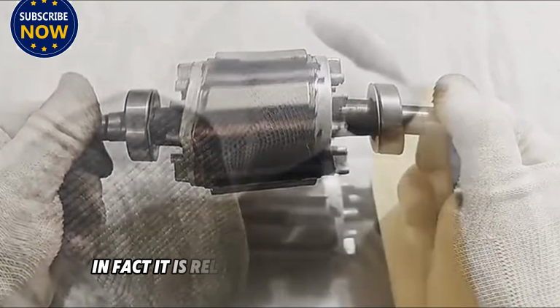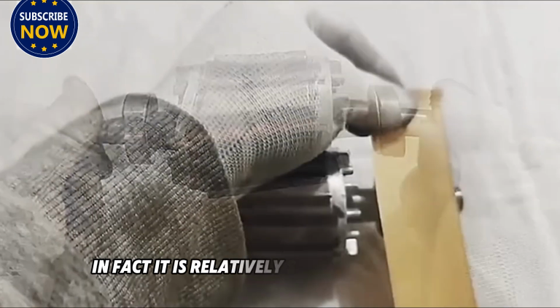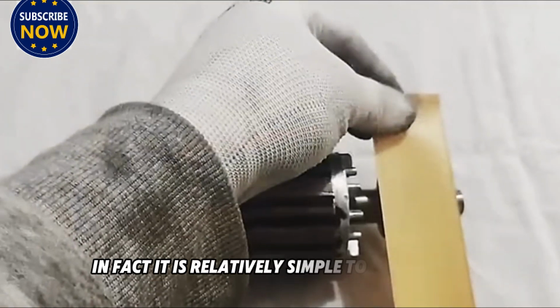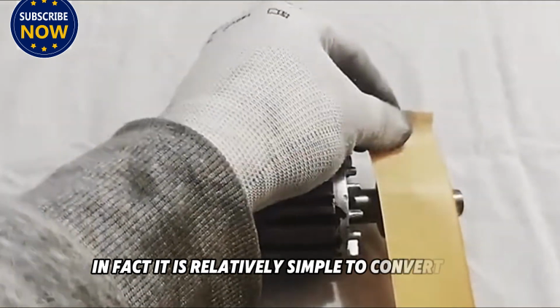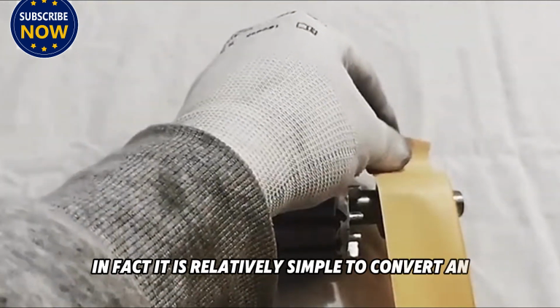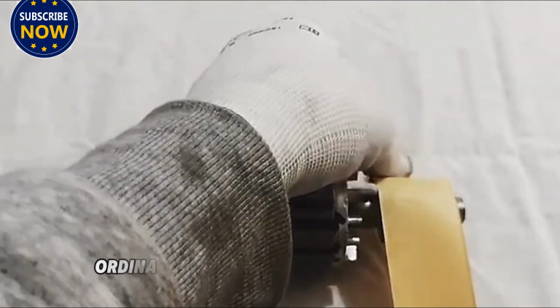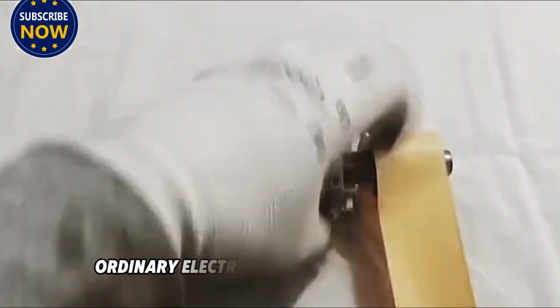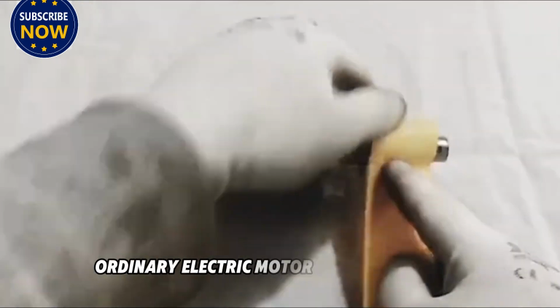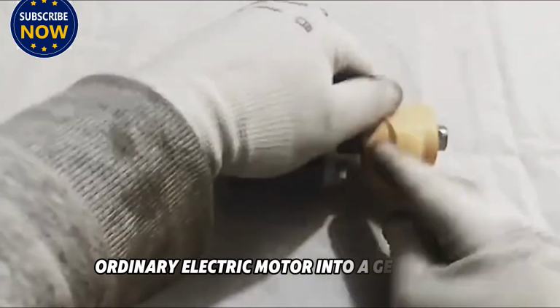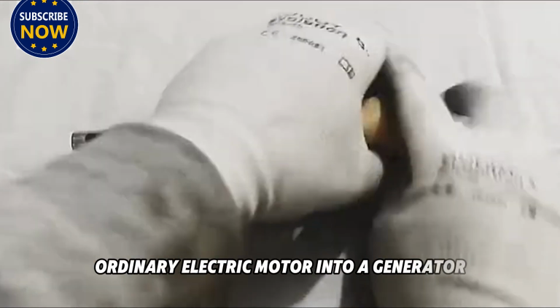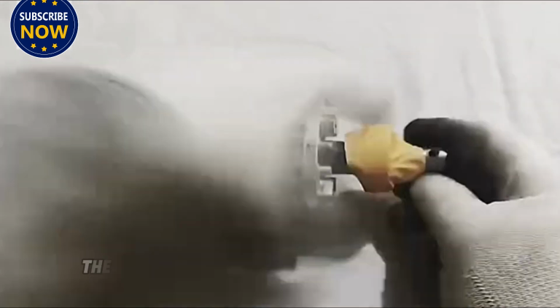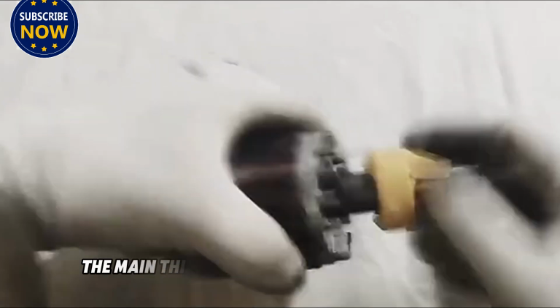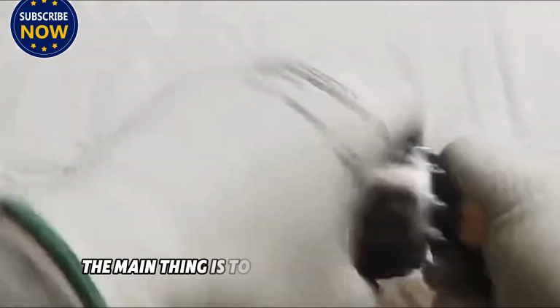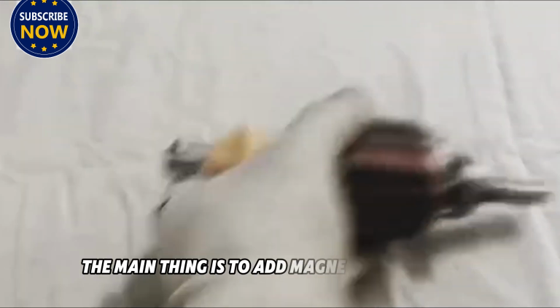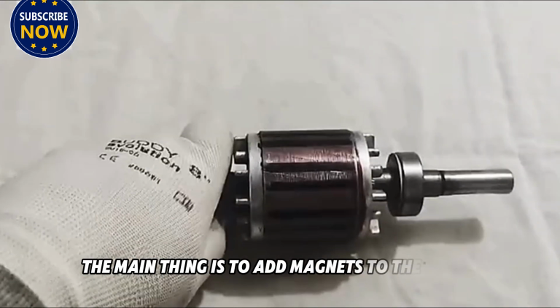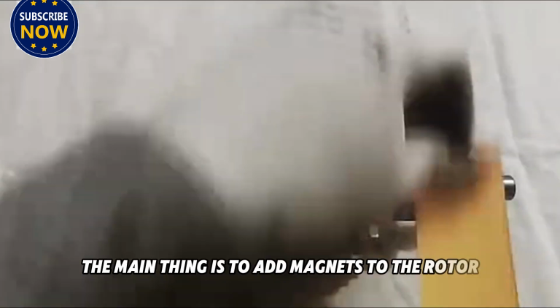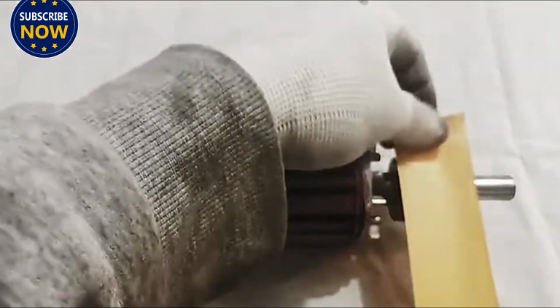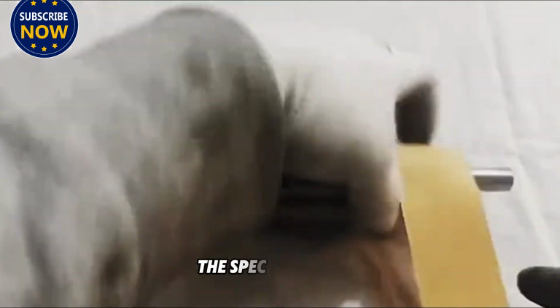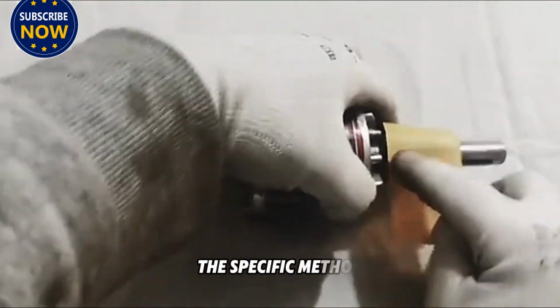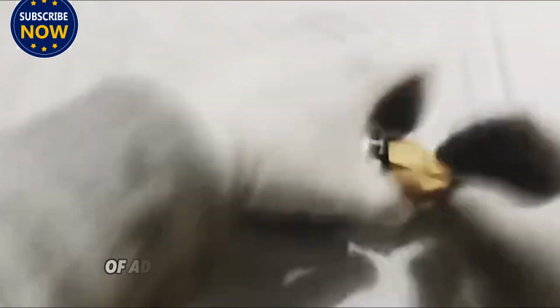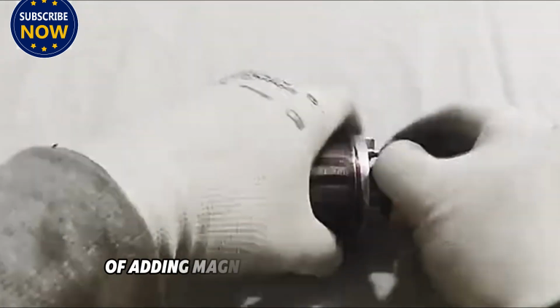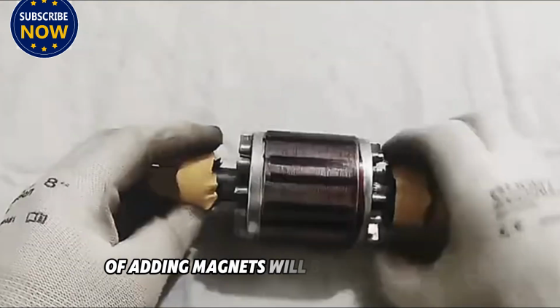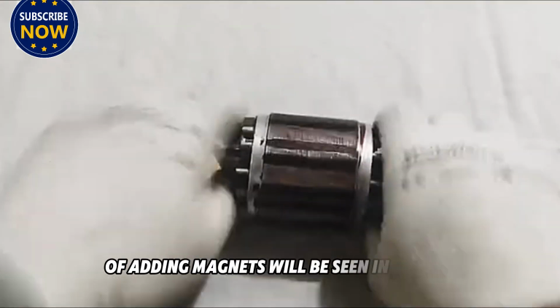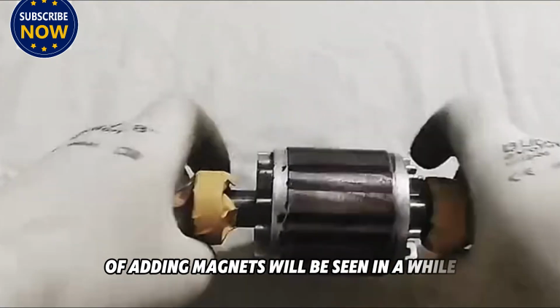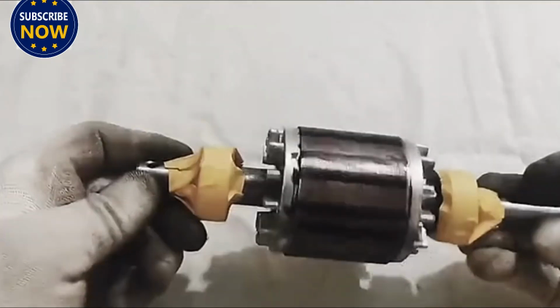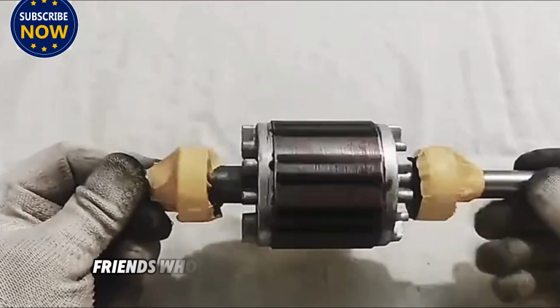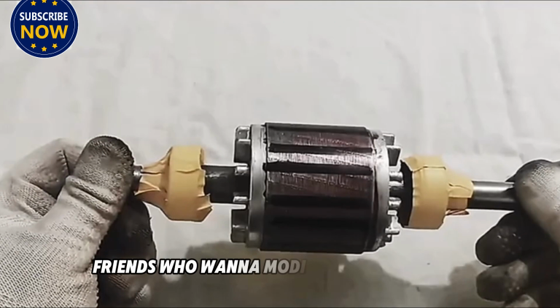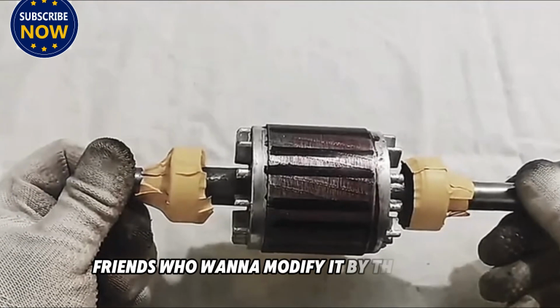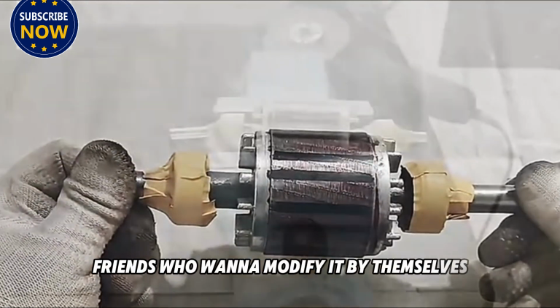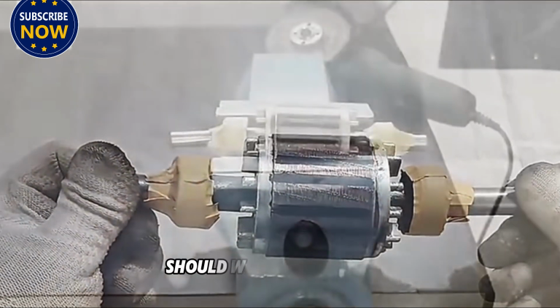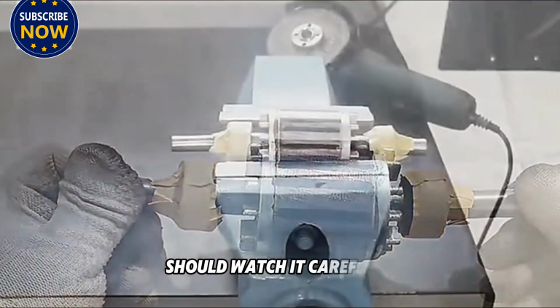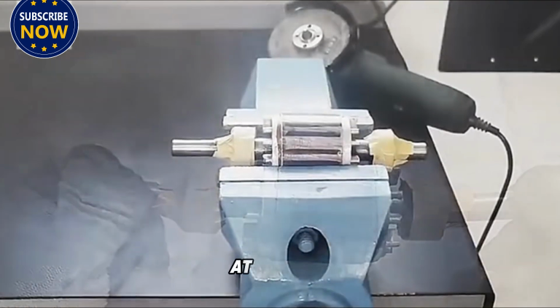It is relatively simple to convert an ordinary electric motor into a generator. The main thing is to add magnets to the rotor. The specific method of adding magnets will be seen in a while. Friends who want to modify it by themselves should watch carefully at this time.